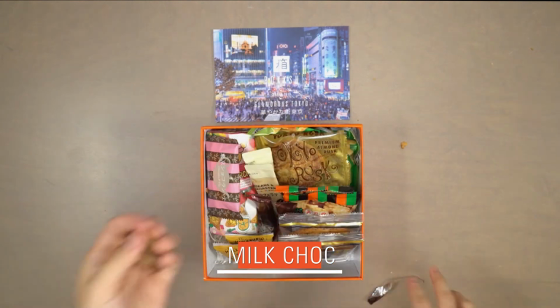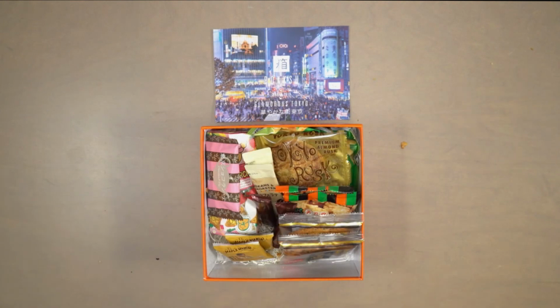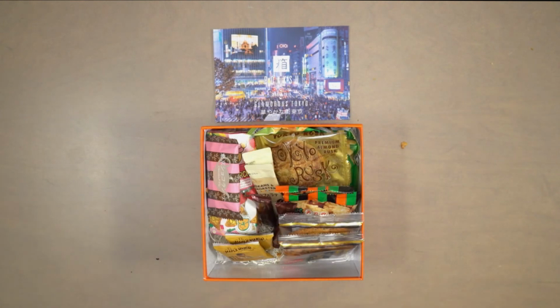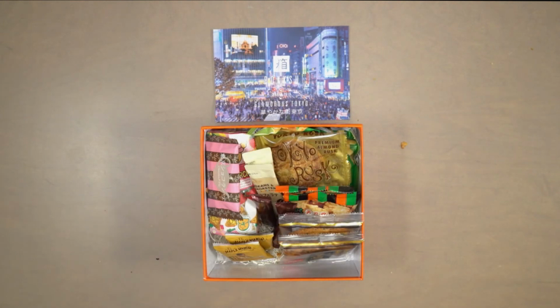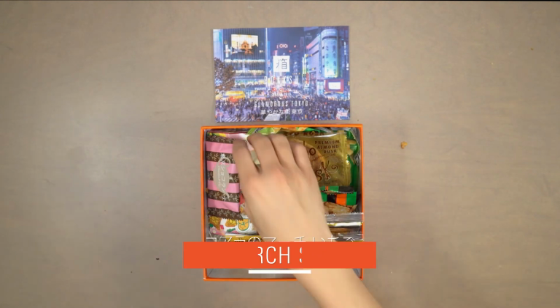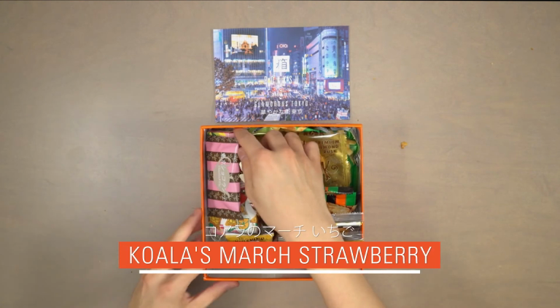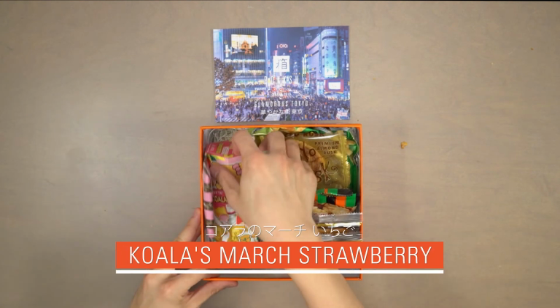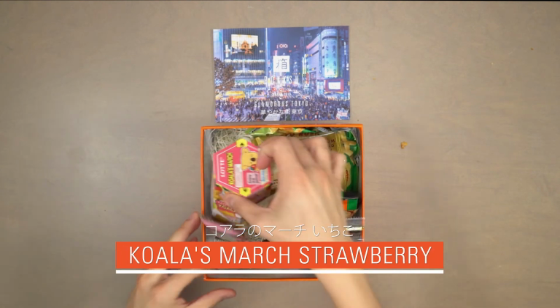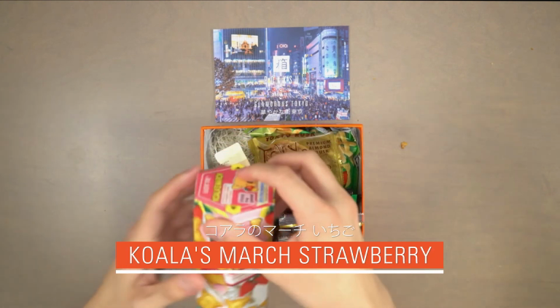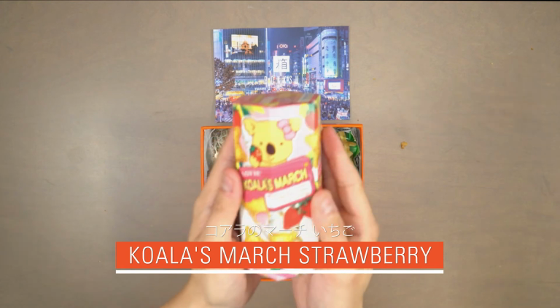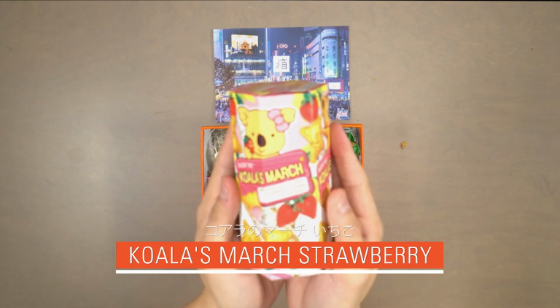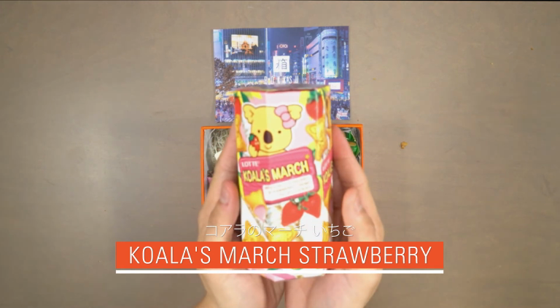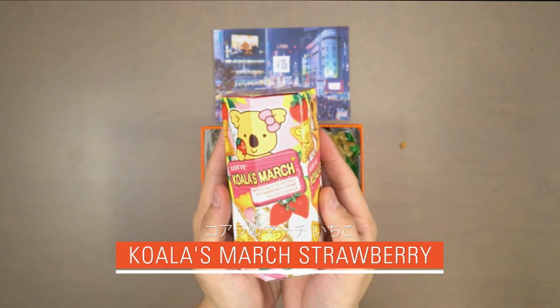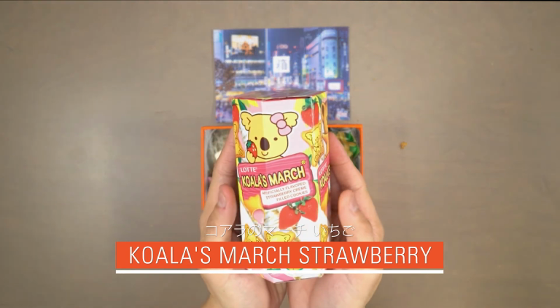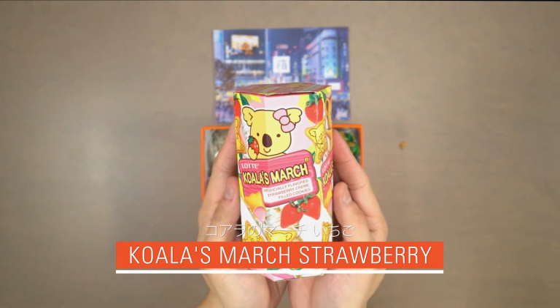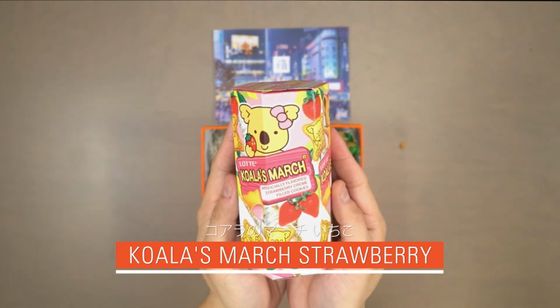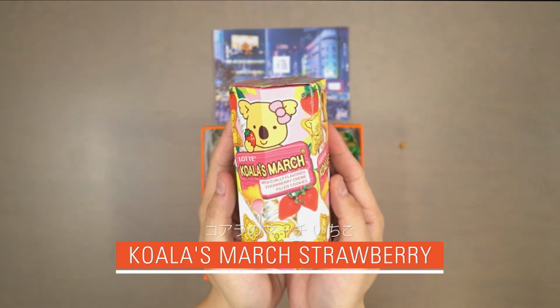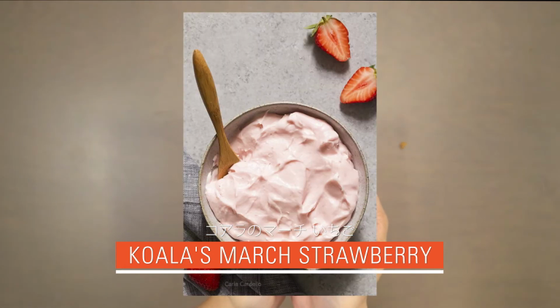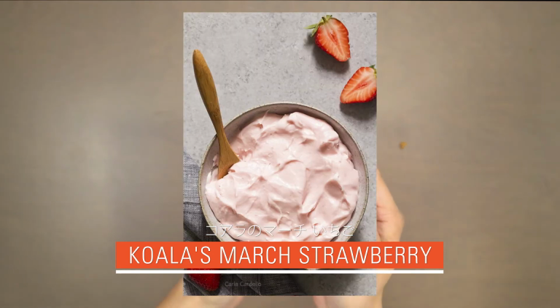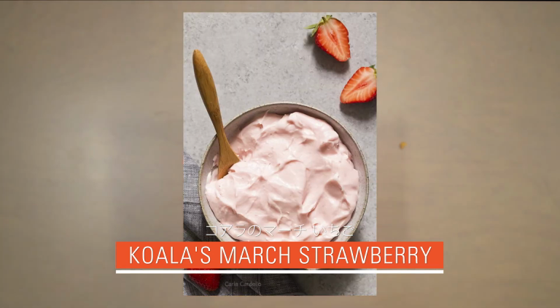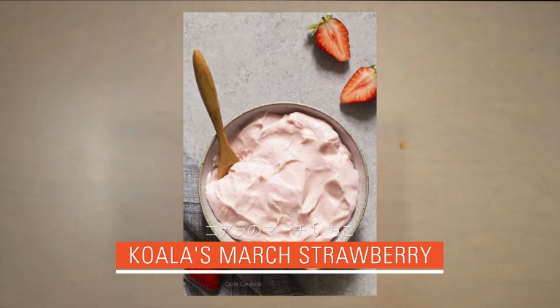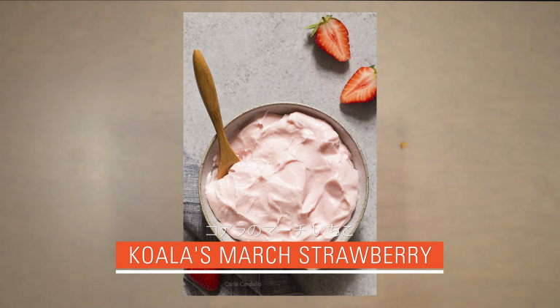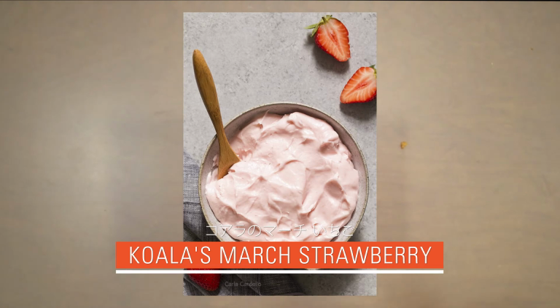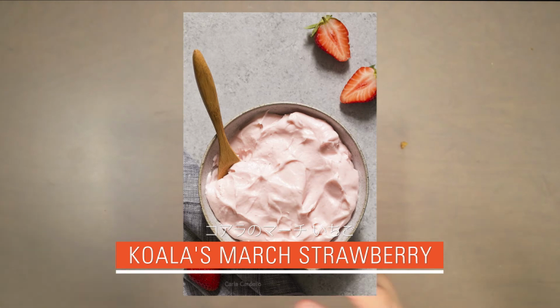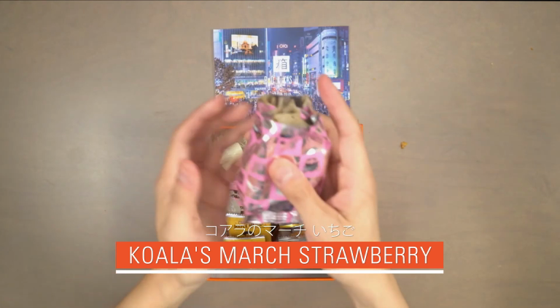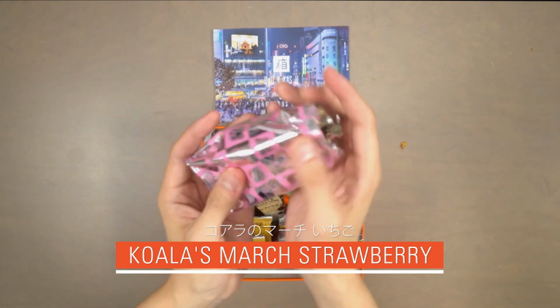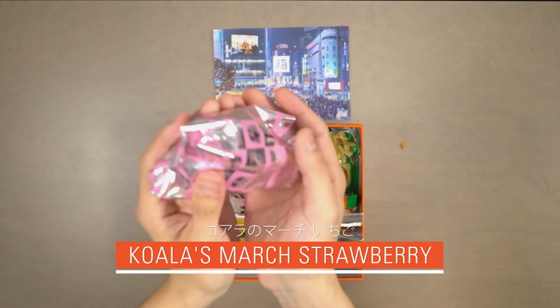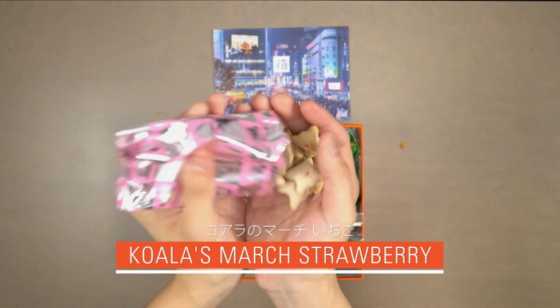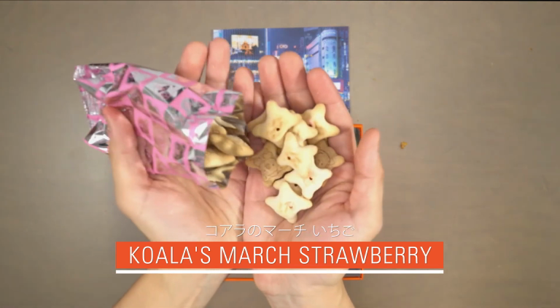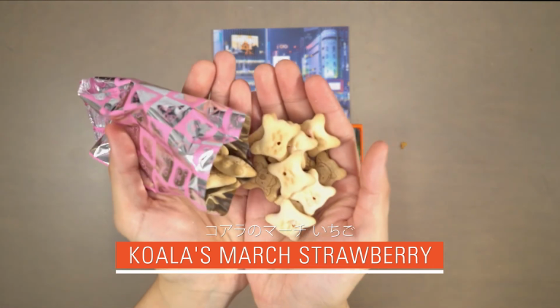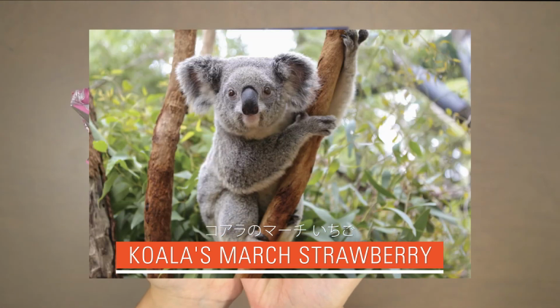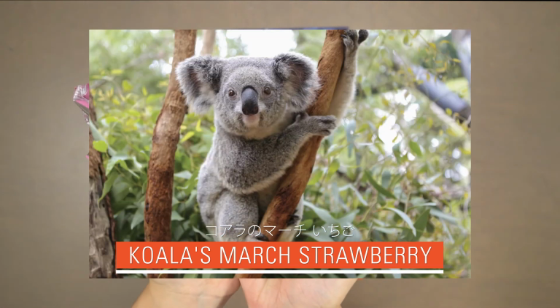Our ninth snack is Koala's March strawberry. First debuted in 1986, this buttery biscuit filled with strawberry cream has been a family favorite snack due to its delicious taste and kawaii koalas.